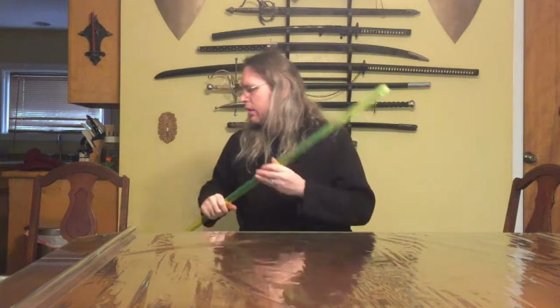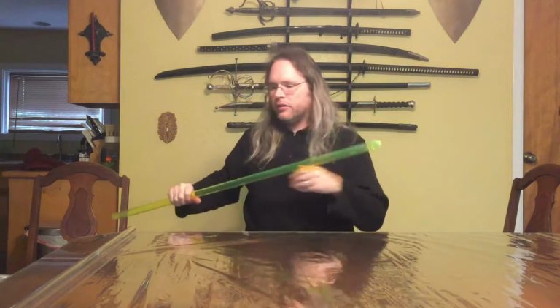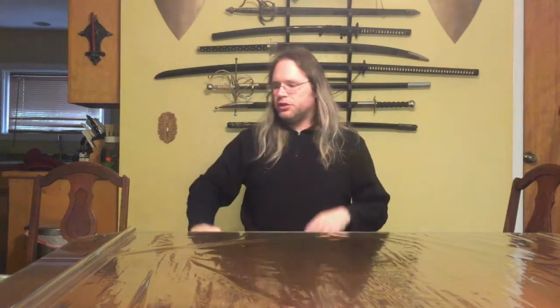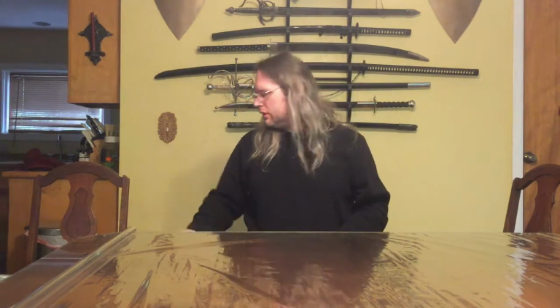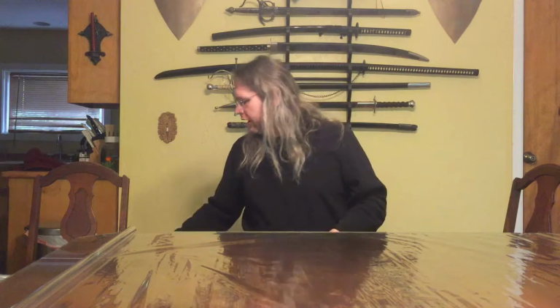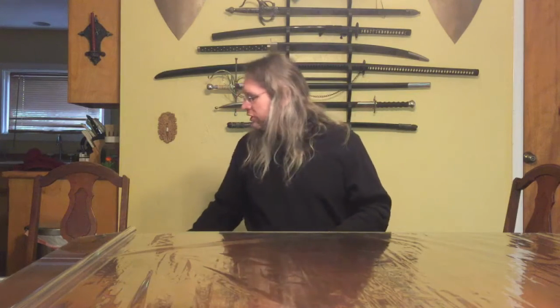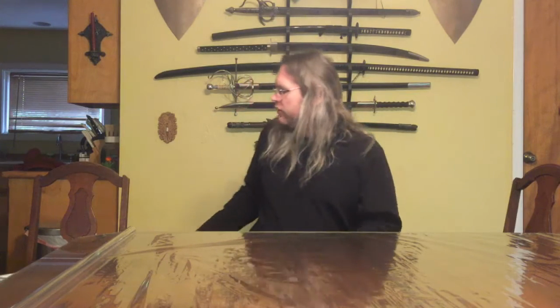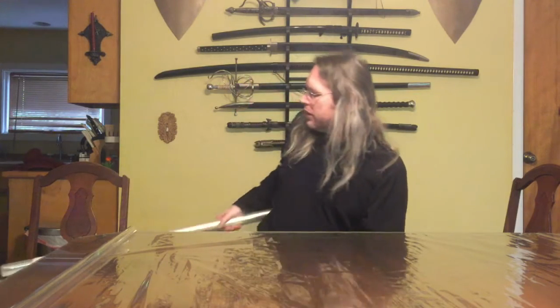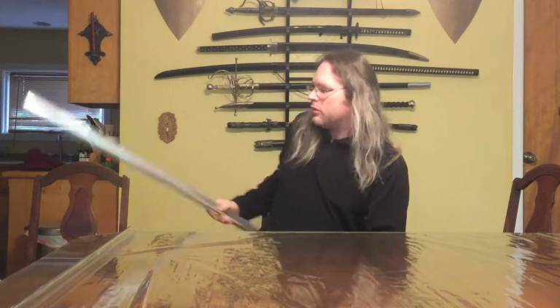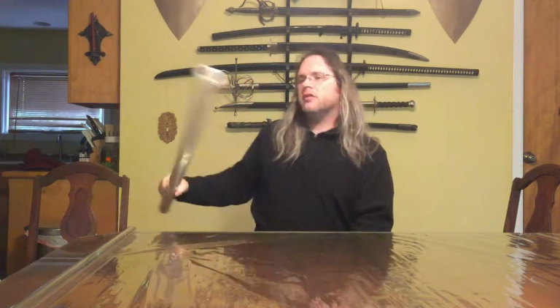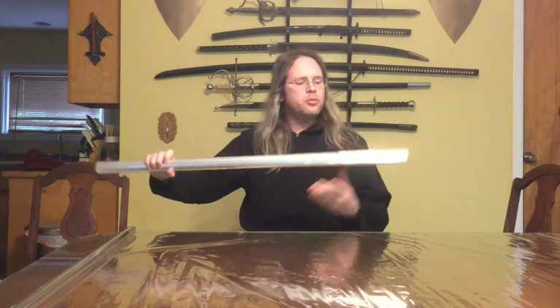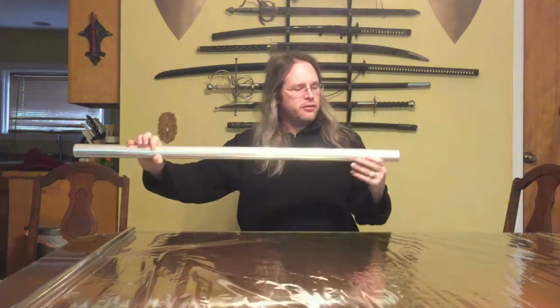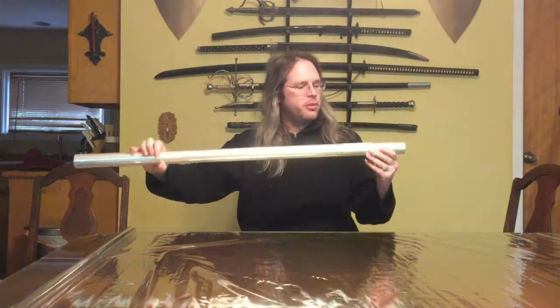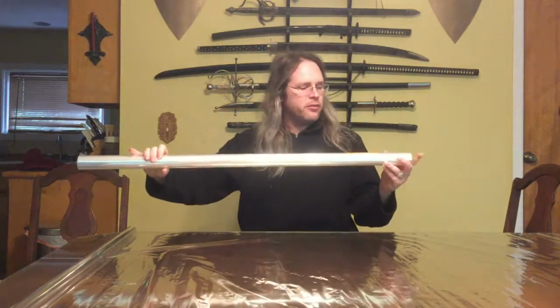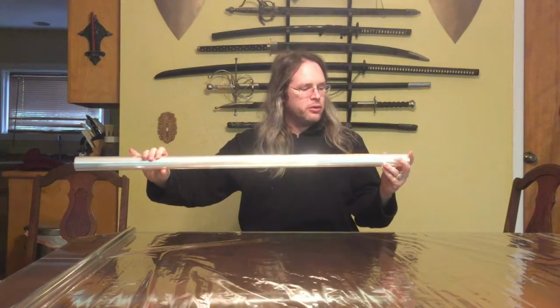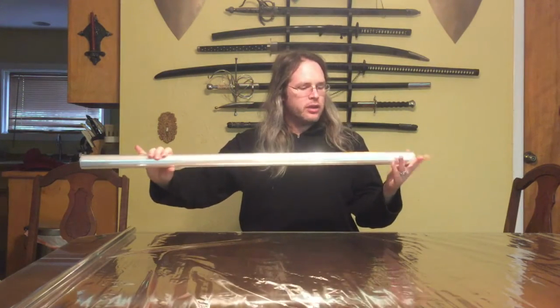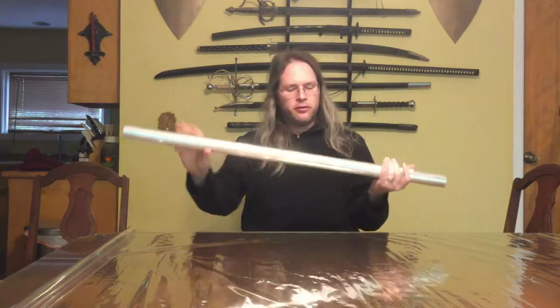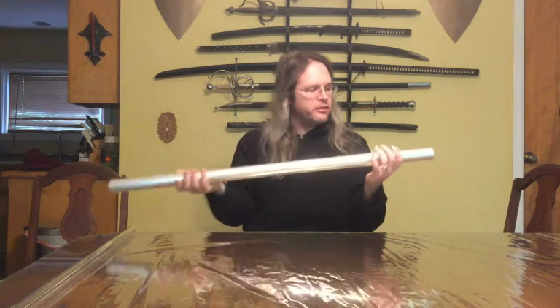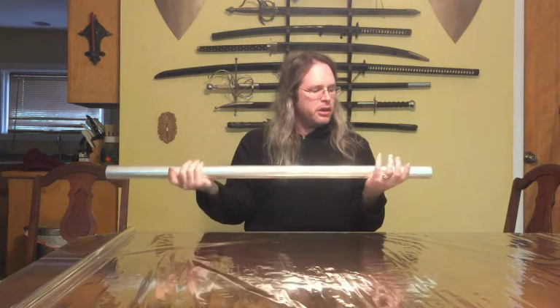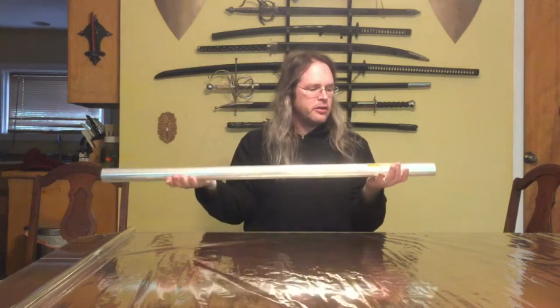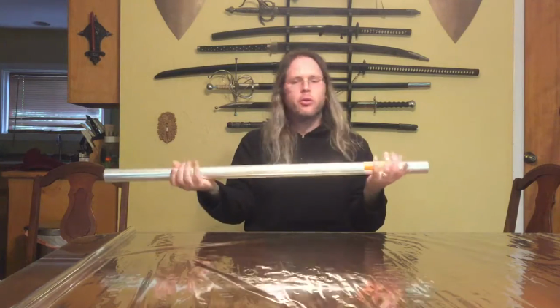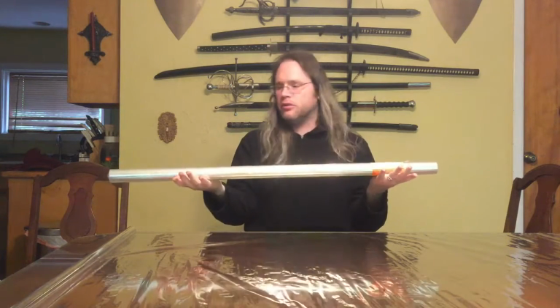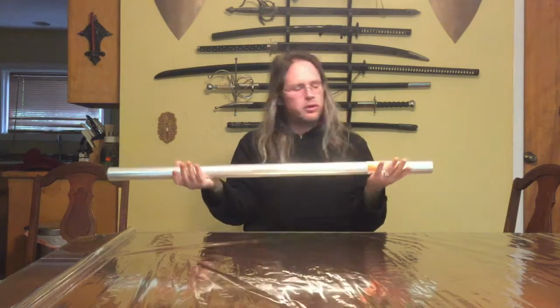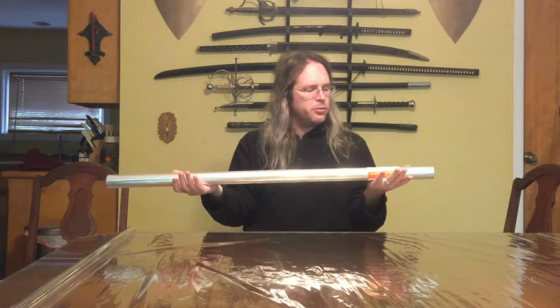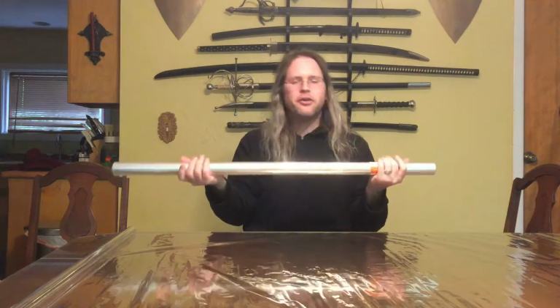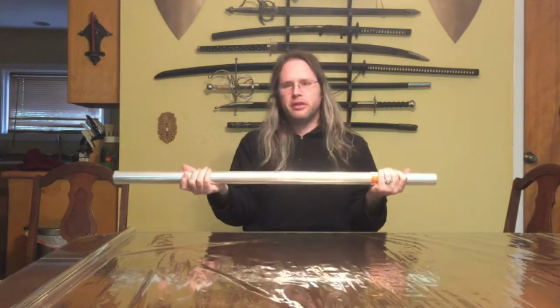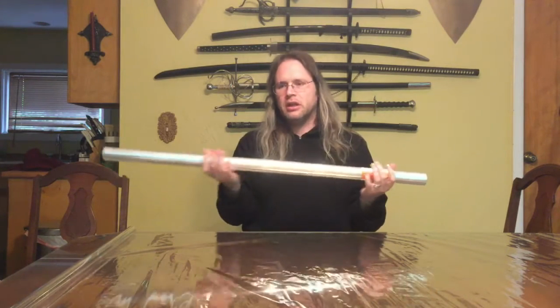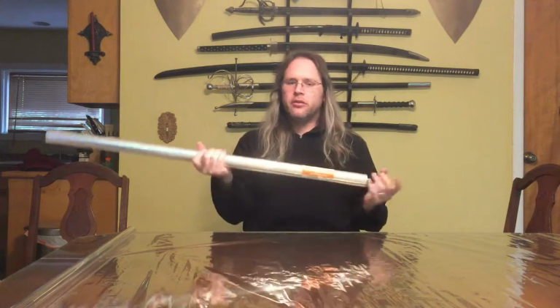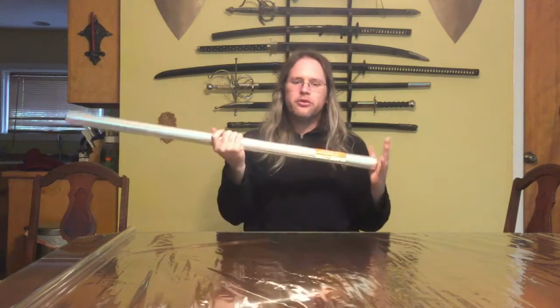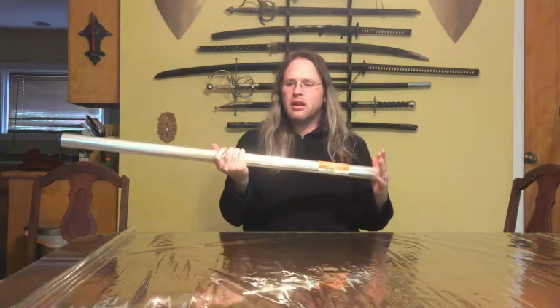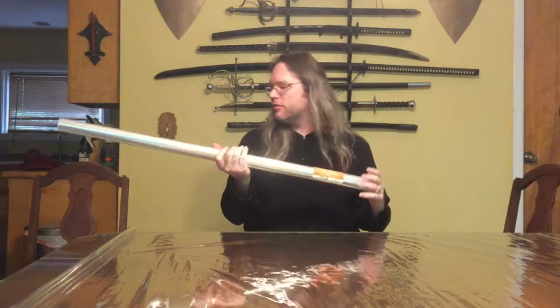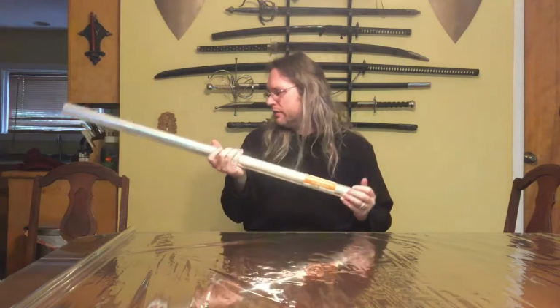That silvery sheen is actually just cellophane. This is a tube of cellophane I picked up from Michaels — cost me about 10 bucks. It's 40 inches by a hundred feet, so this will do a lot of blades.